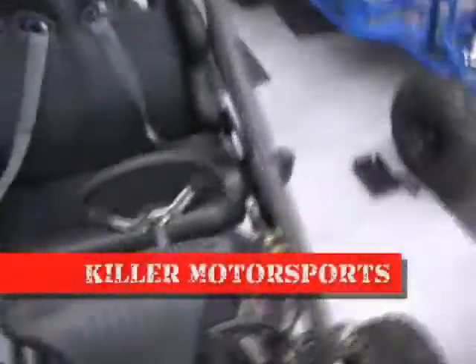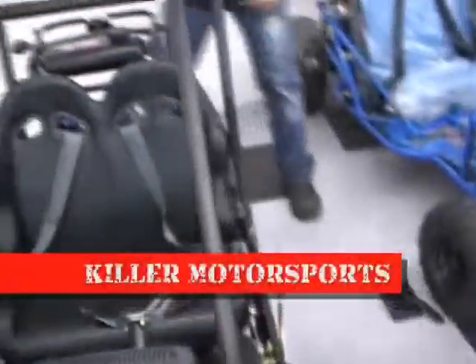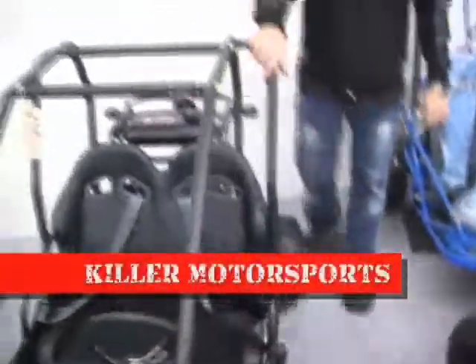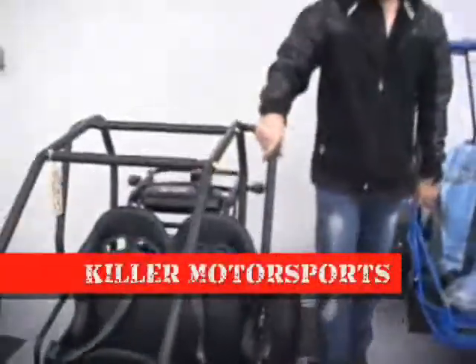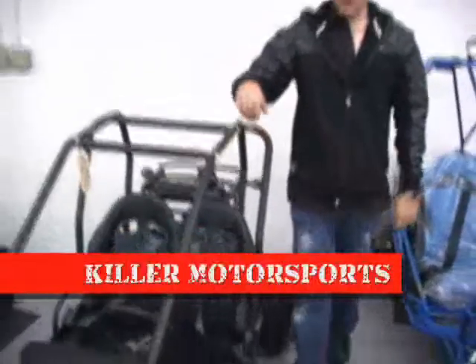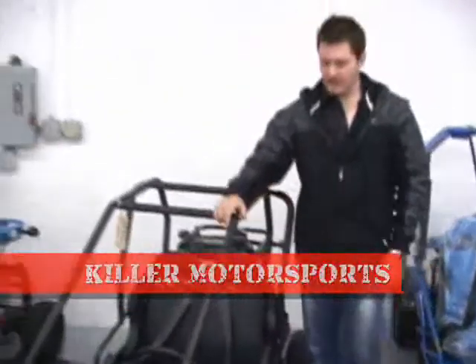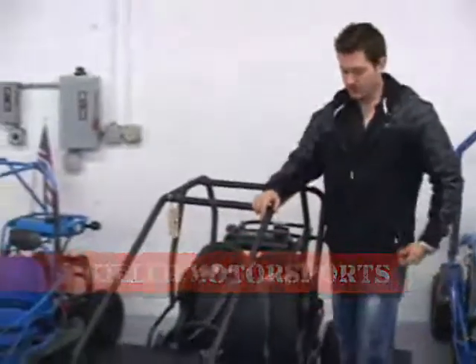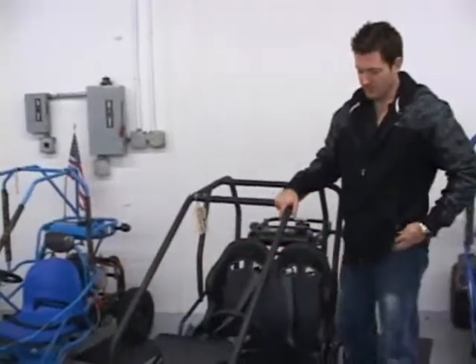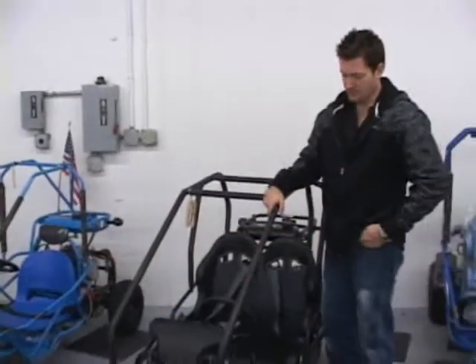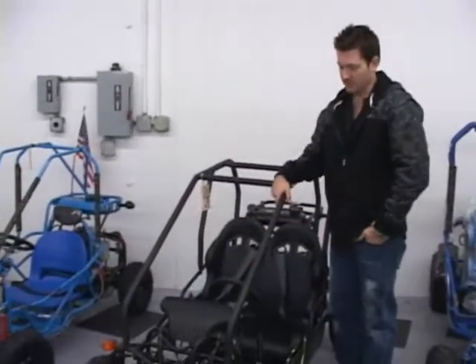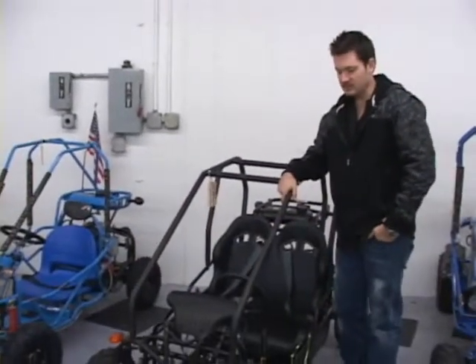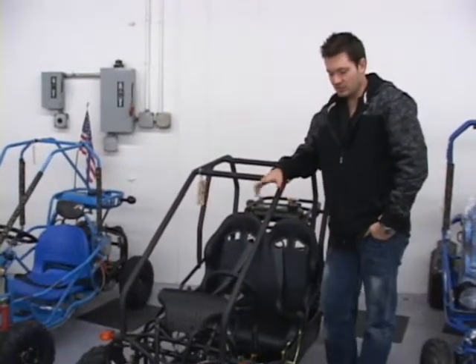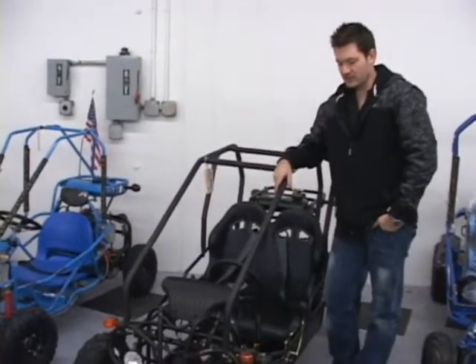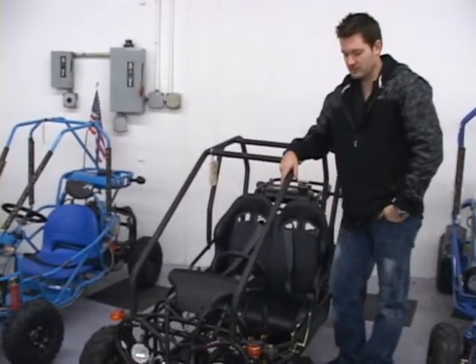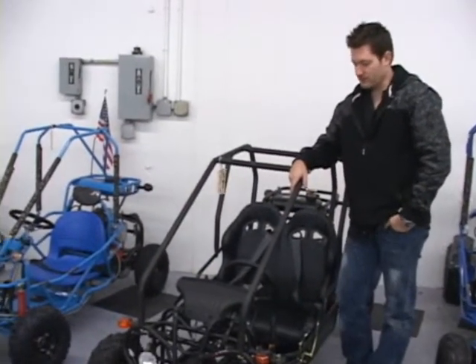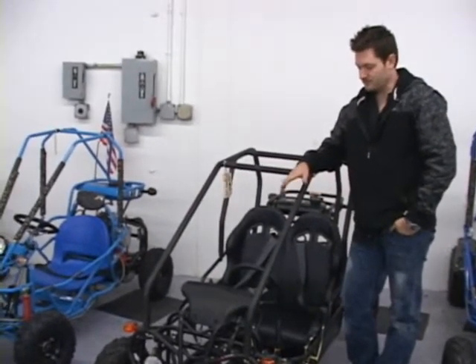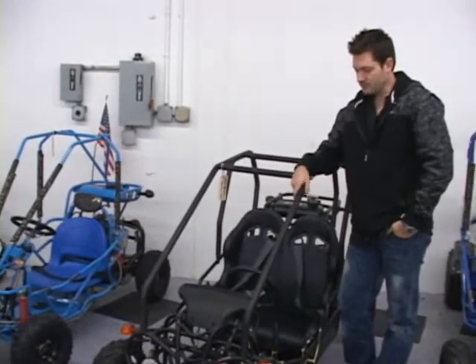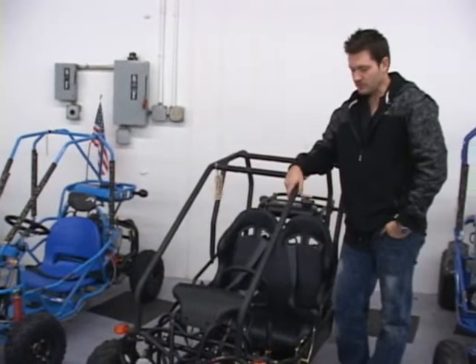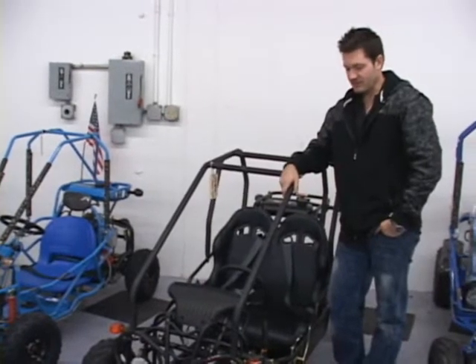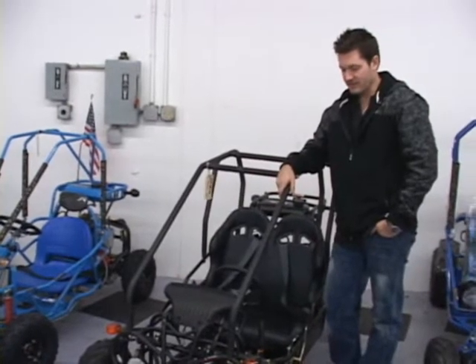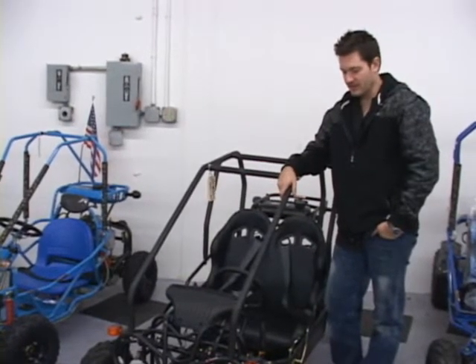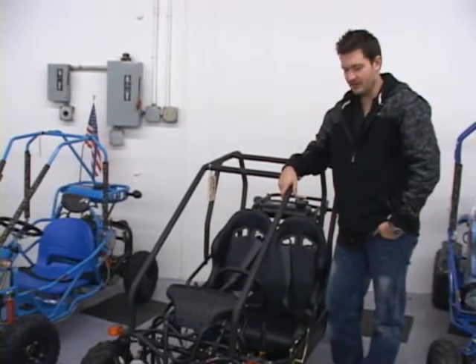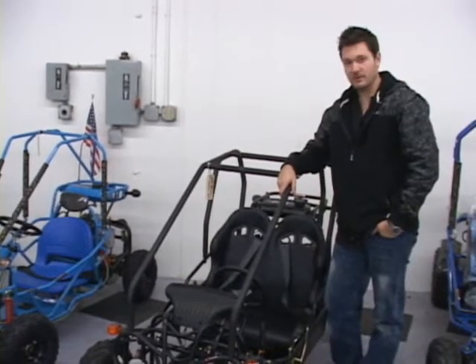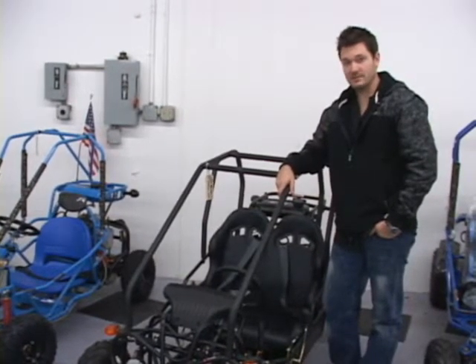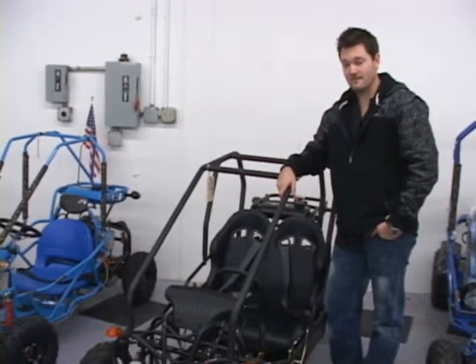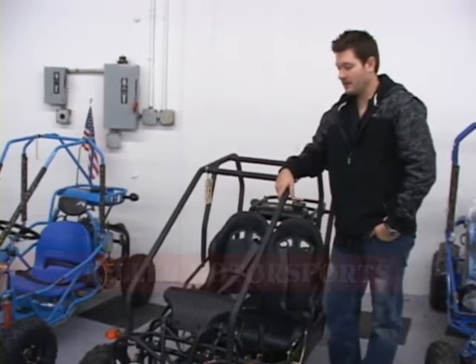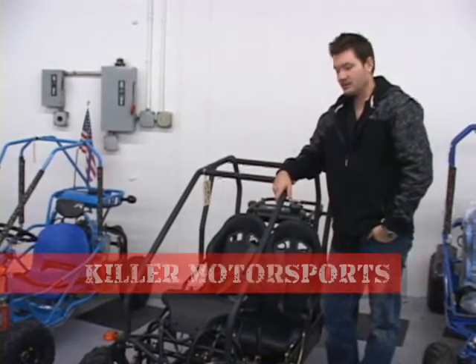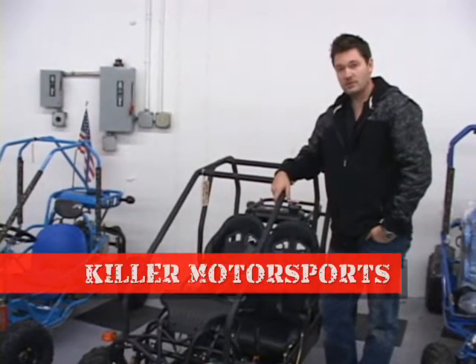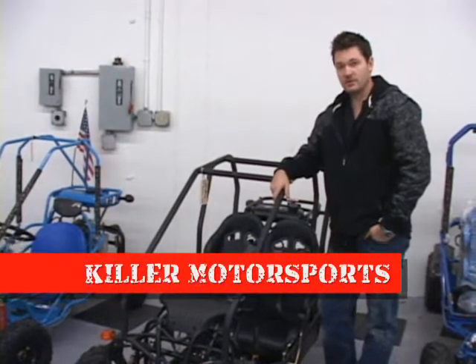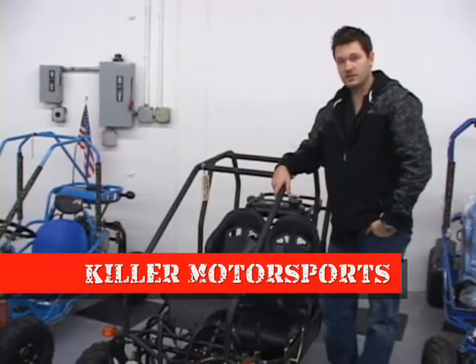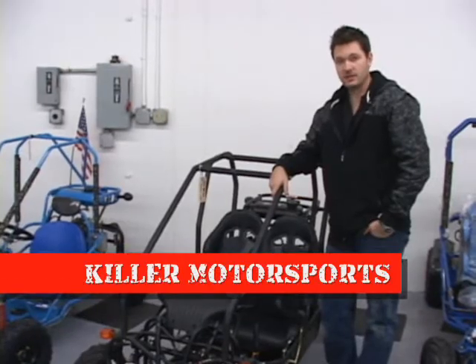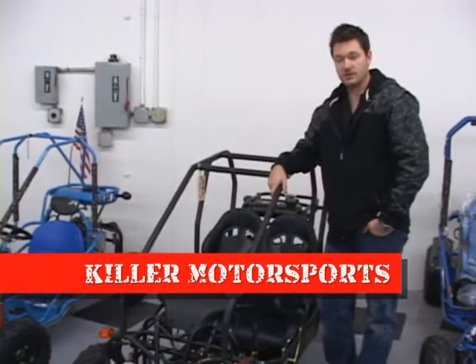It's a great little go-kart for the money. I would definitely recommend it for kids — pretty inexpensive. Don't really have anything bad to say about Kandy; they've been around a long time. If you have any questions or need any parts, feel free to give us a call.